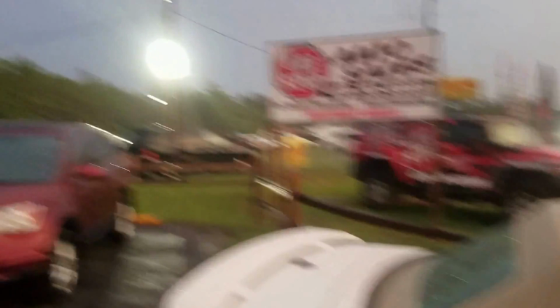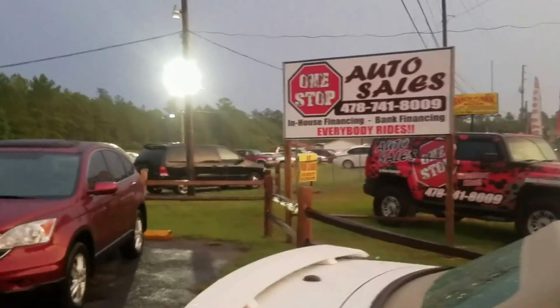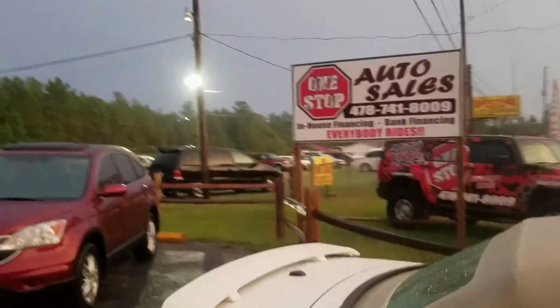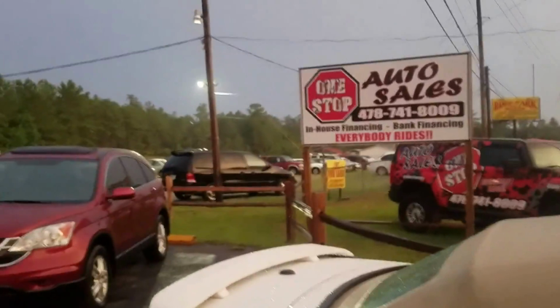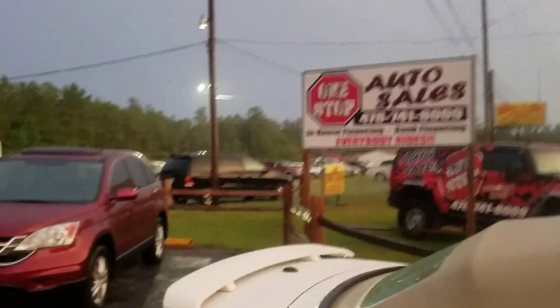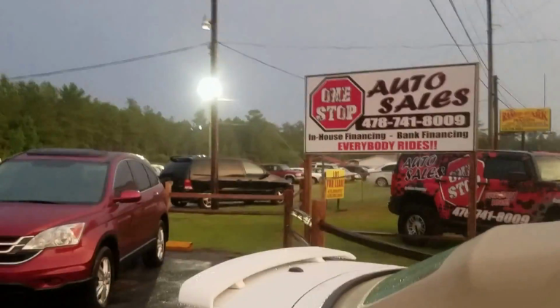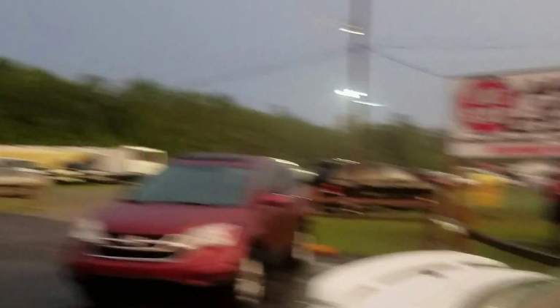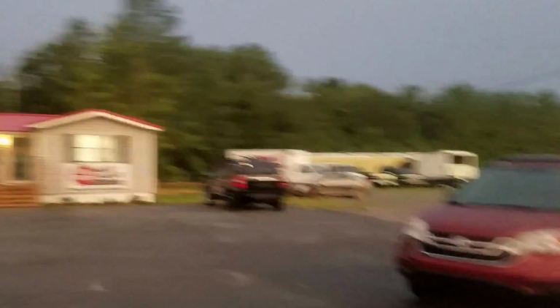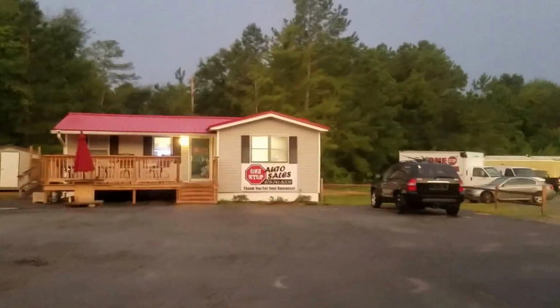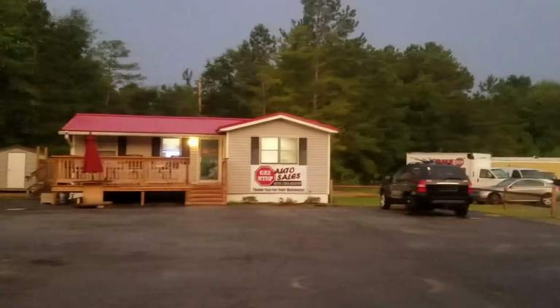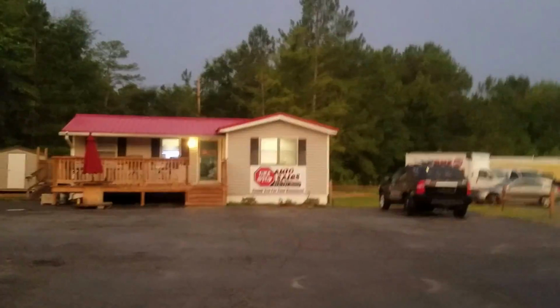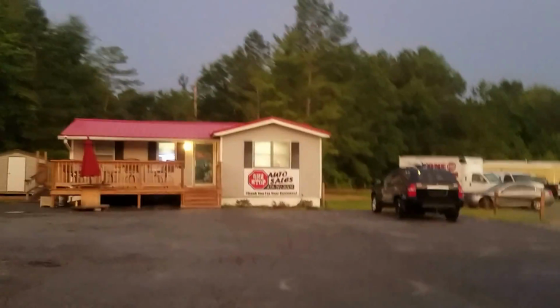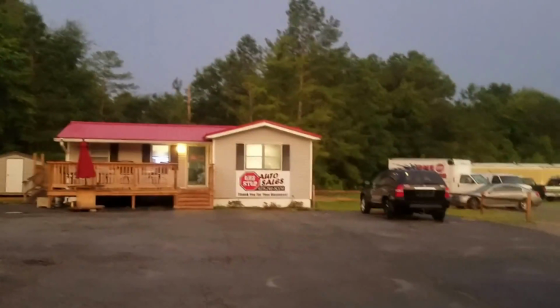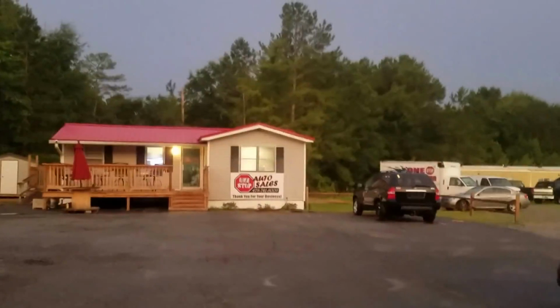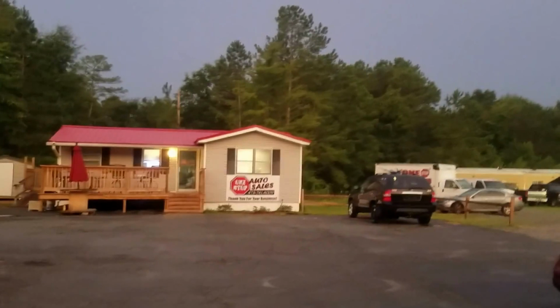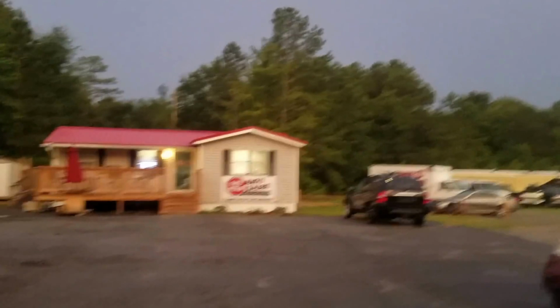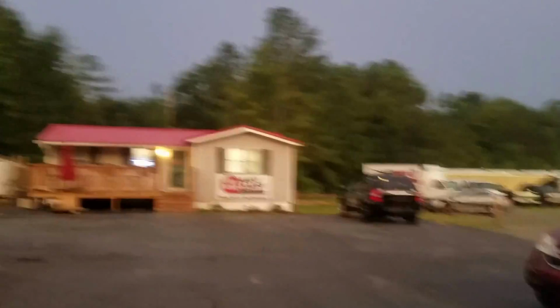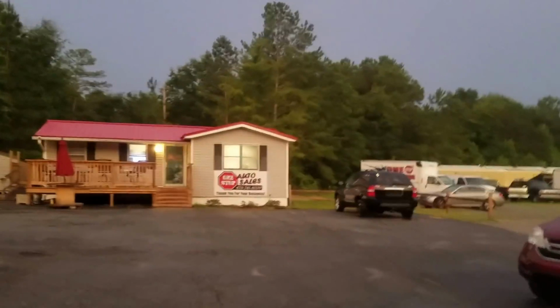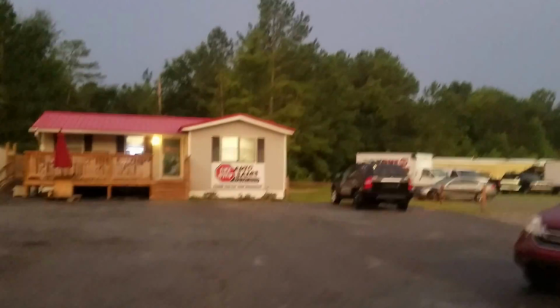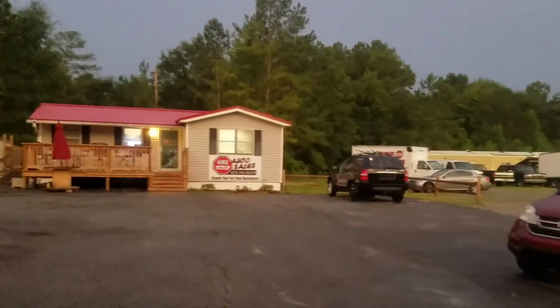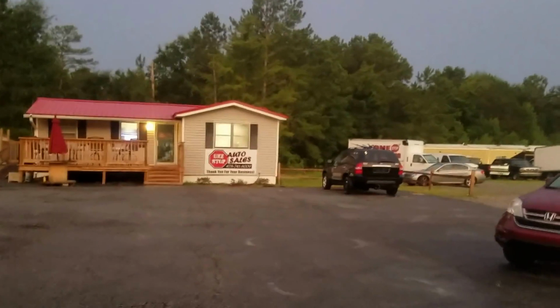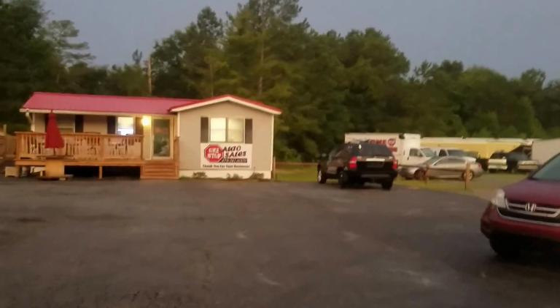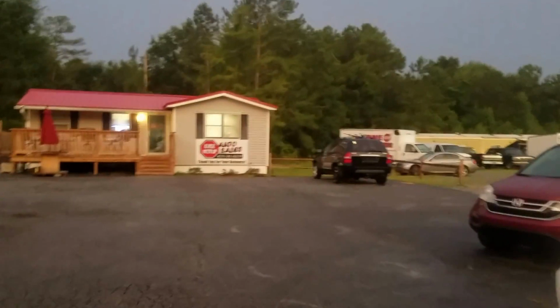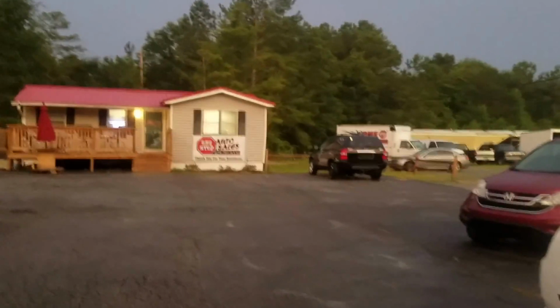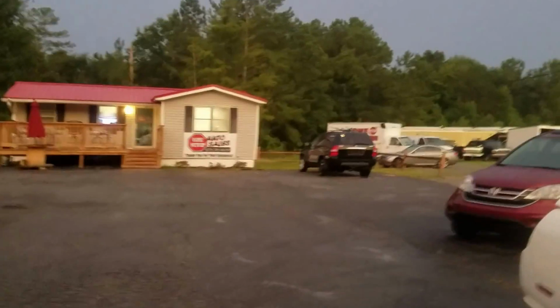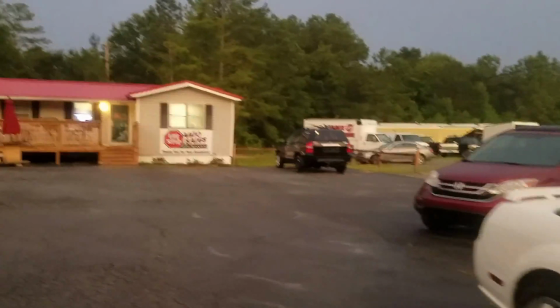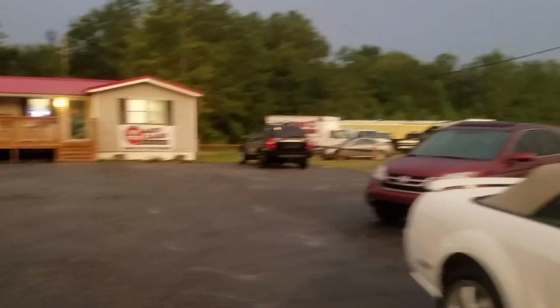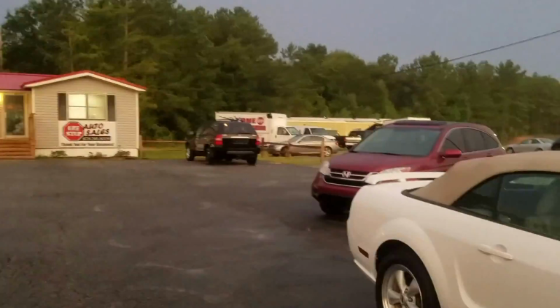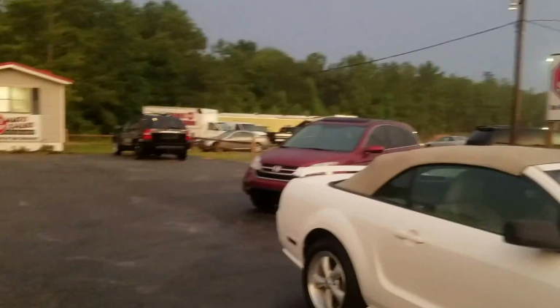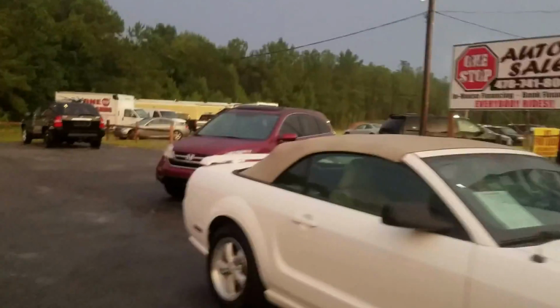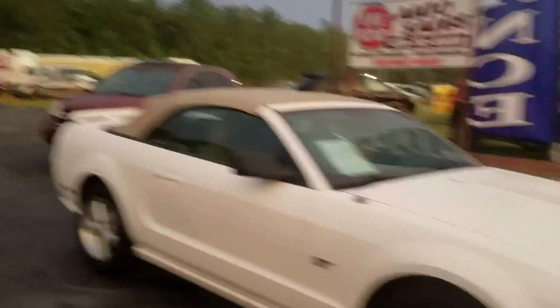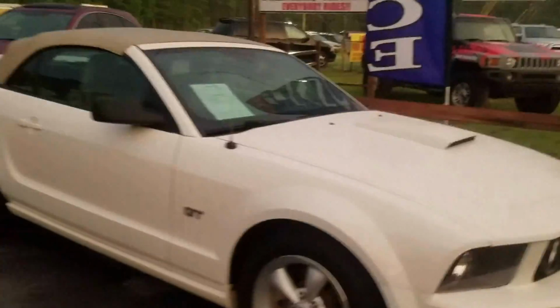One Stop Auto Sales — the coldest, cleanest, brand newest showroom in all of Middle Georgia, here at One Stop Auto Sales, 2838 Gray Highway.